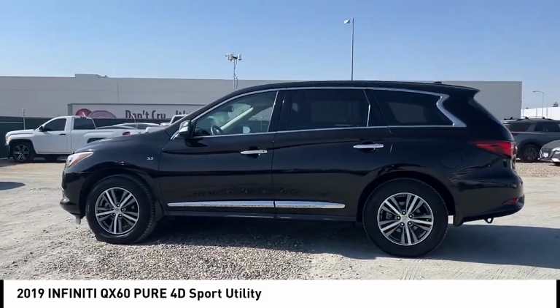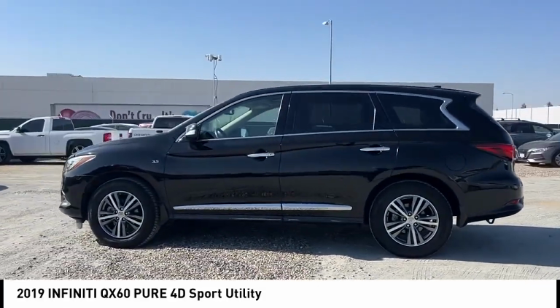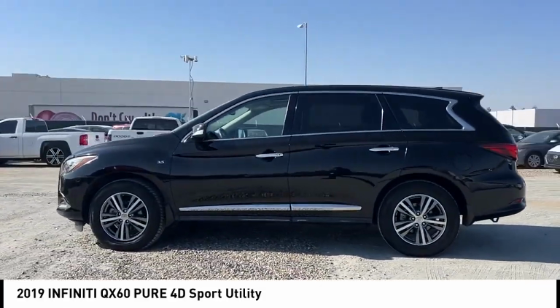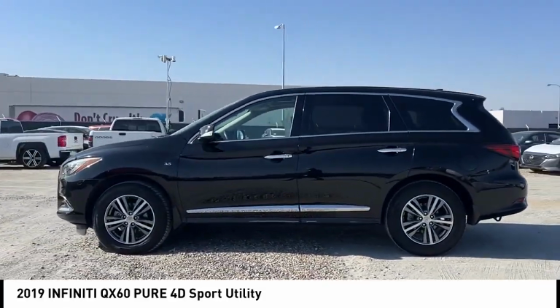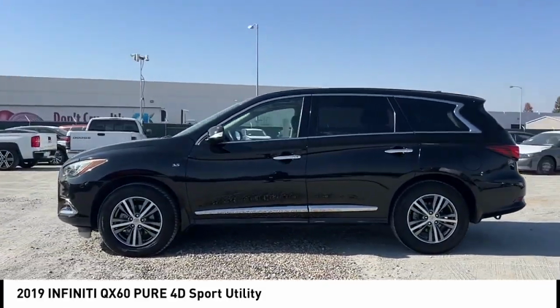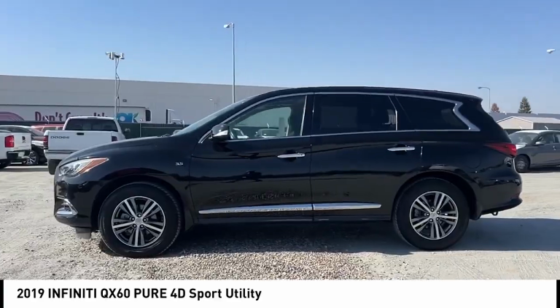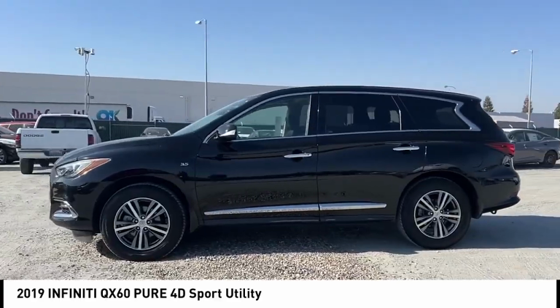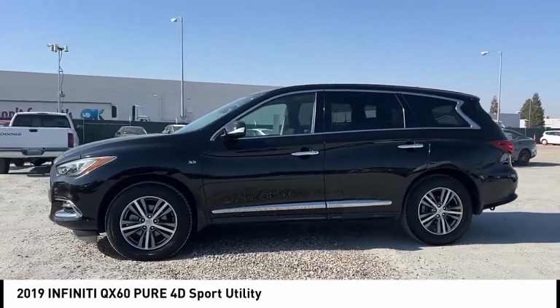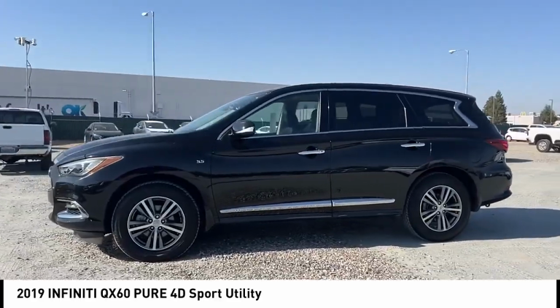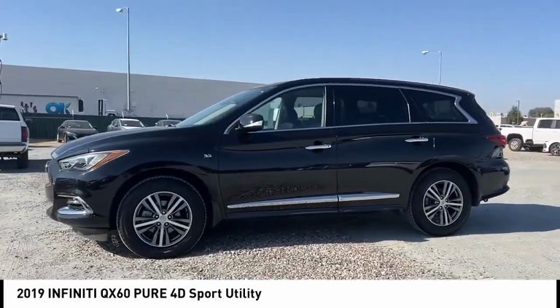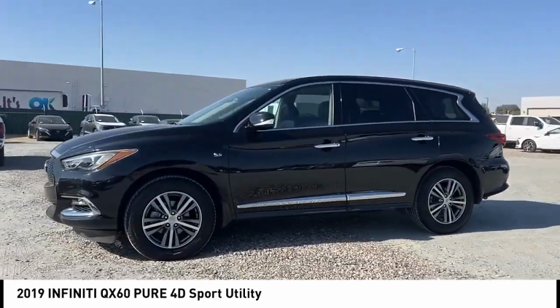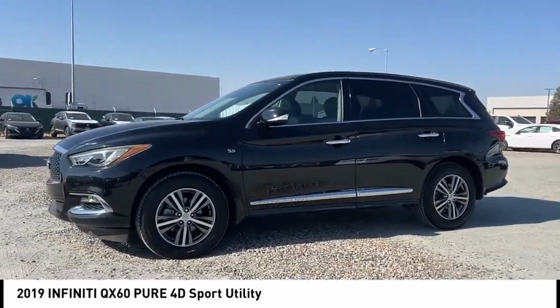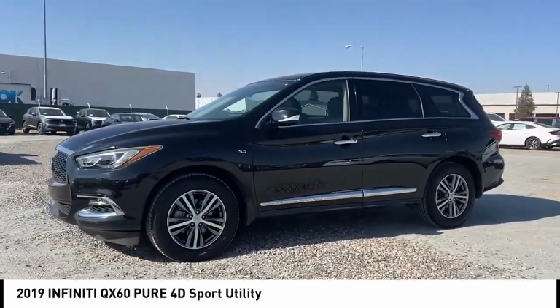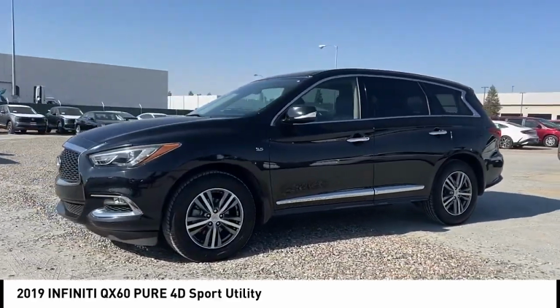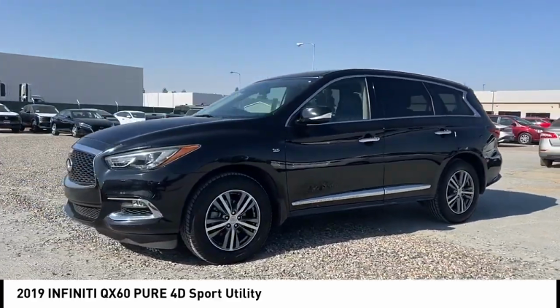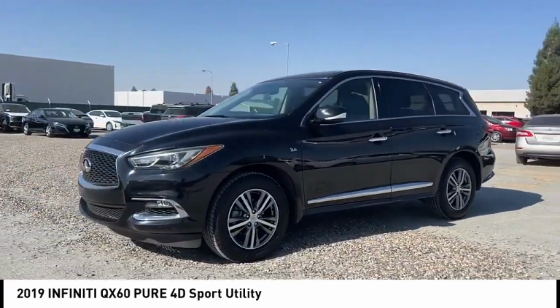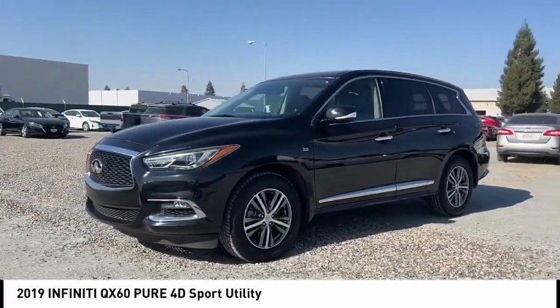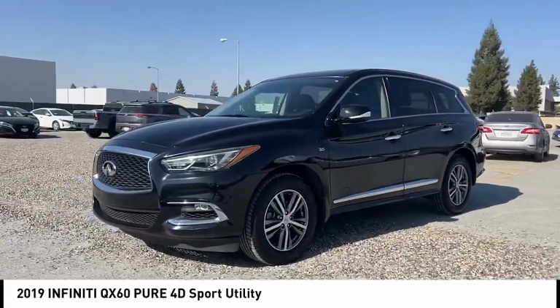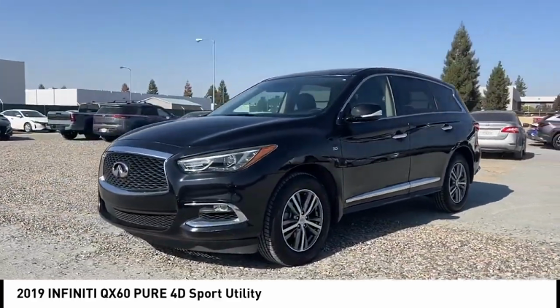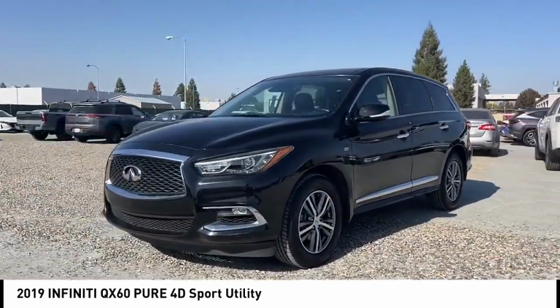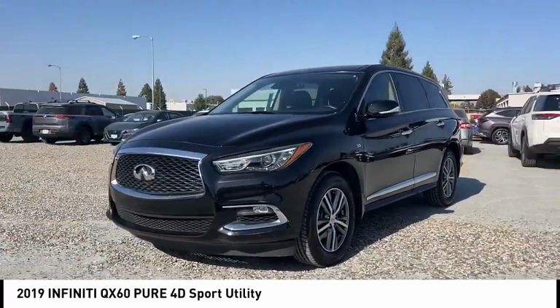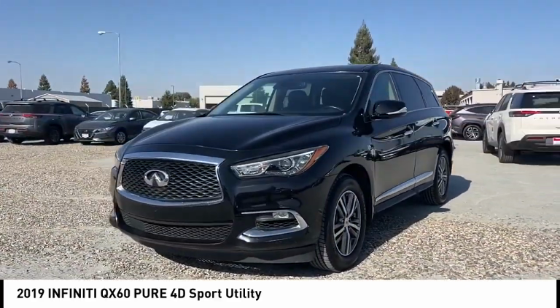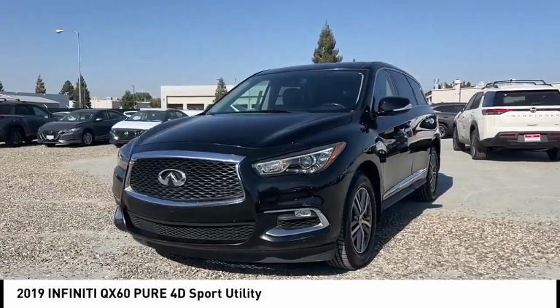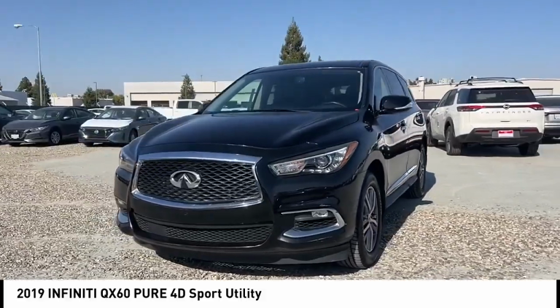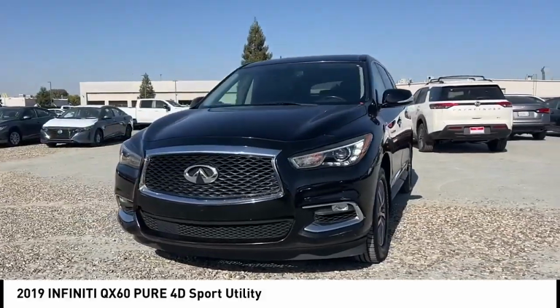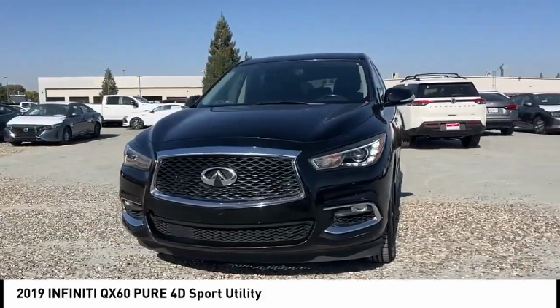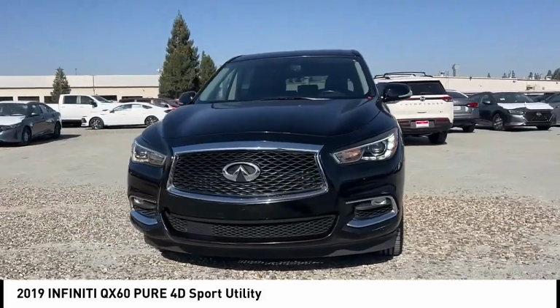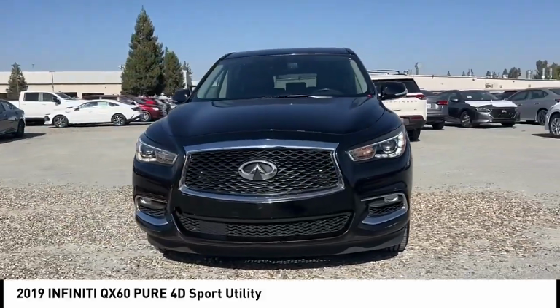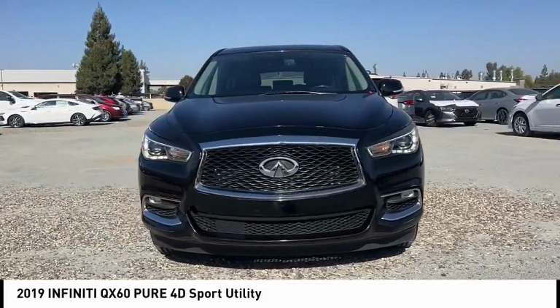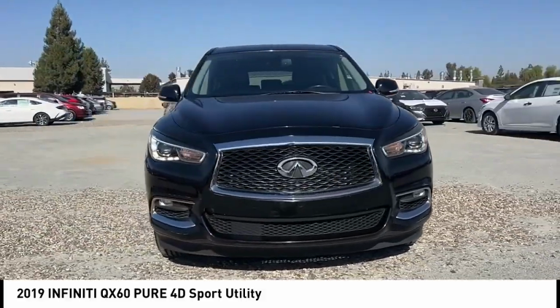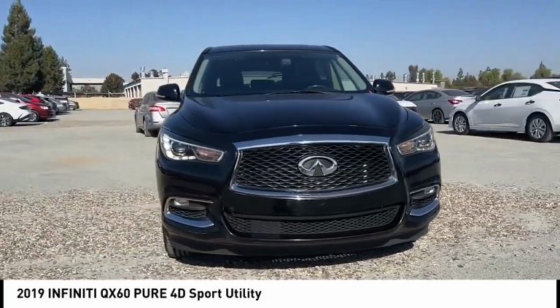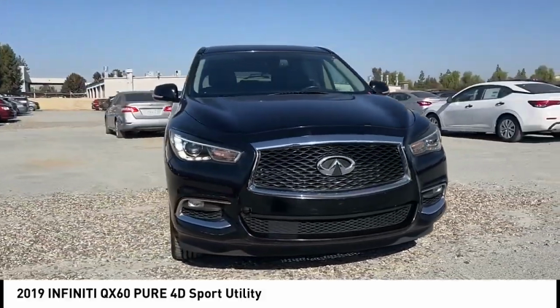In addition, the QX60 offers extremely high levels of safety, all with a sleek new design. This vehicle has less than 70,000 miles.